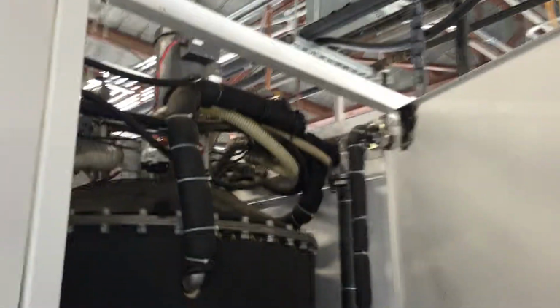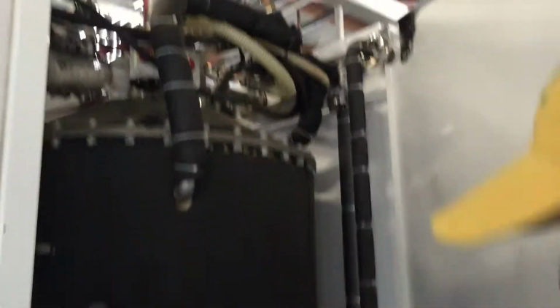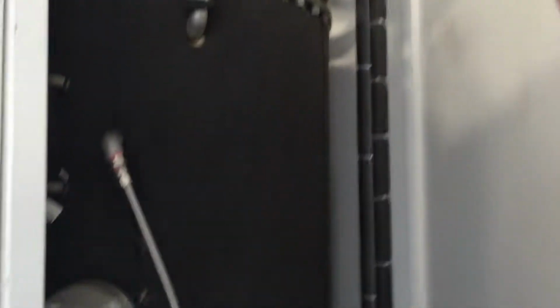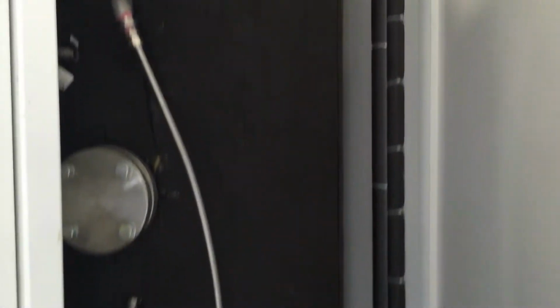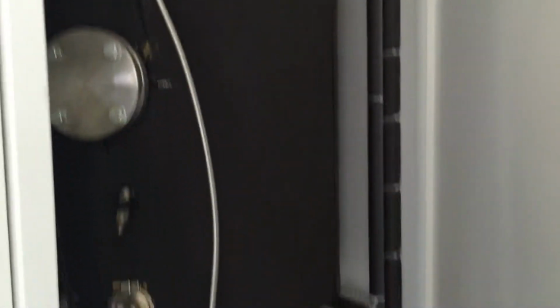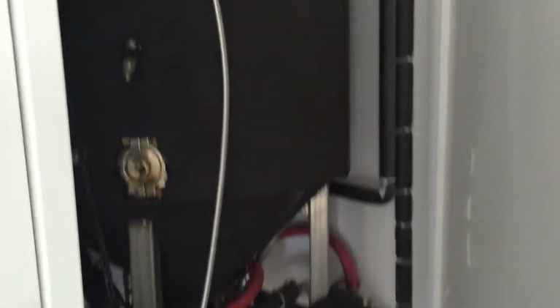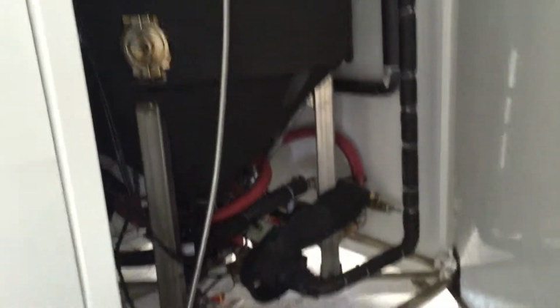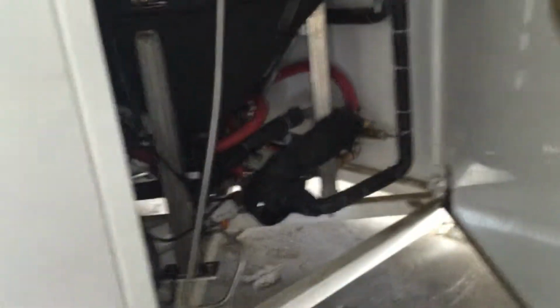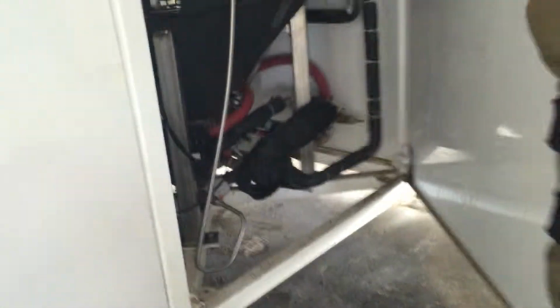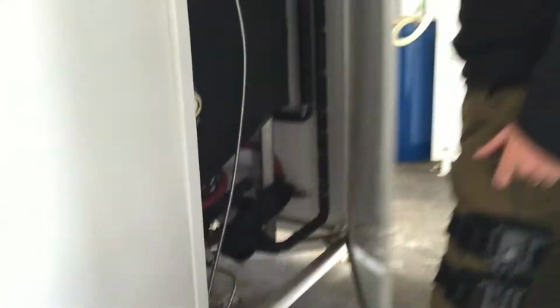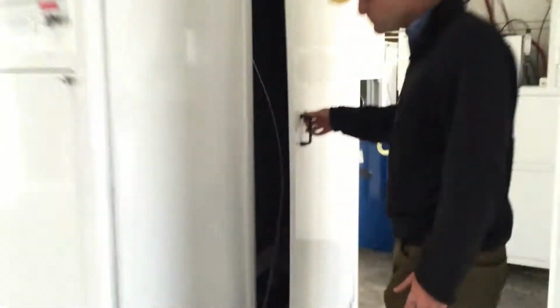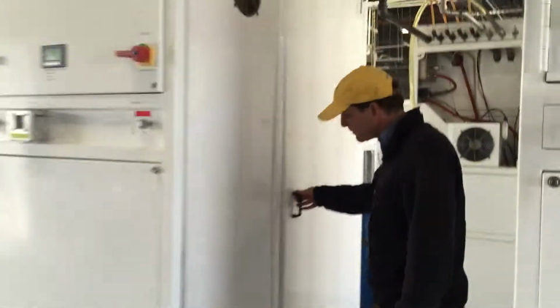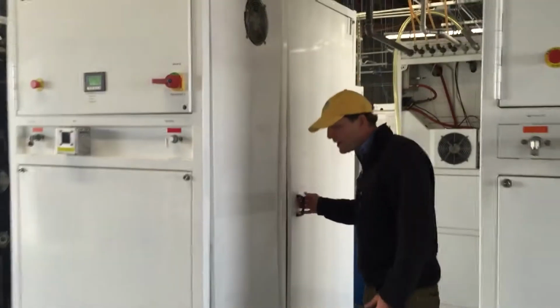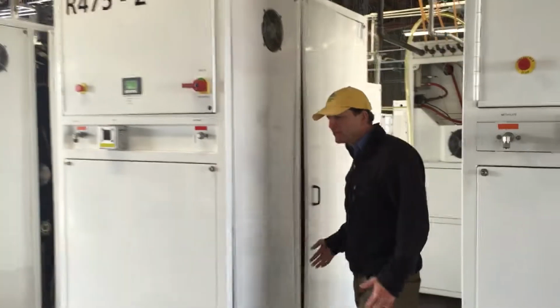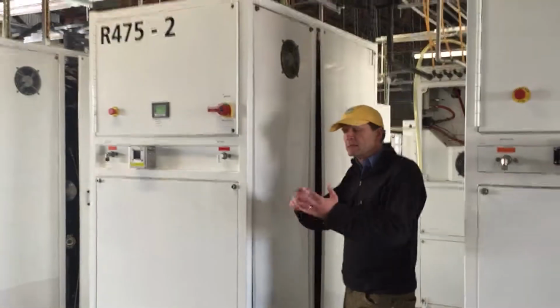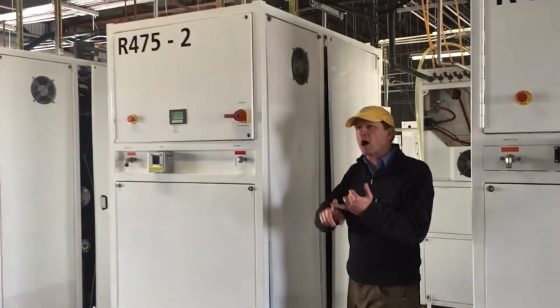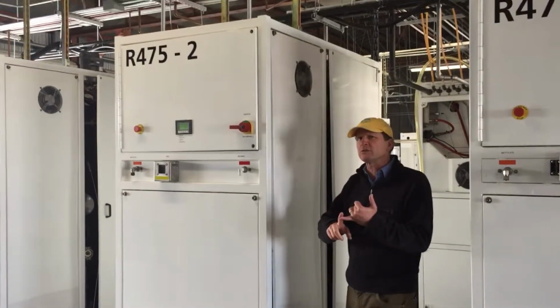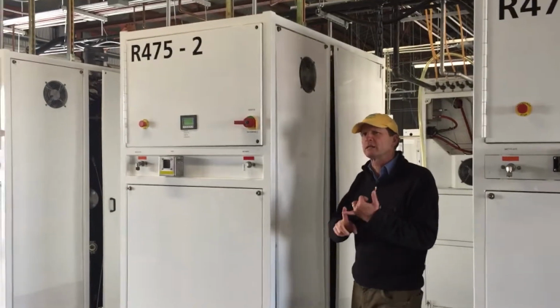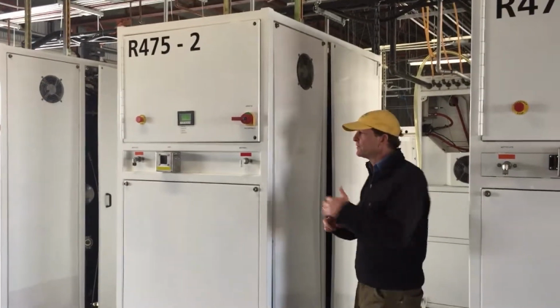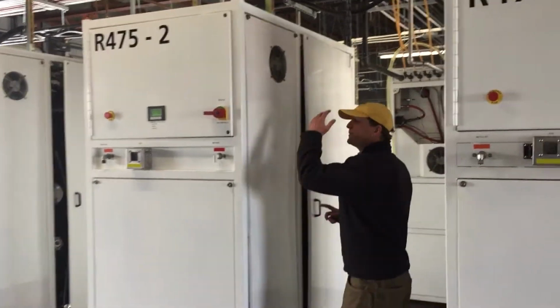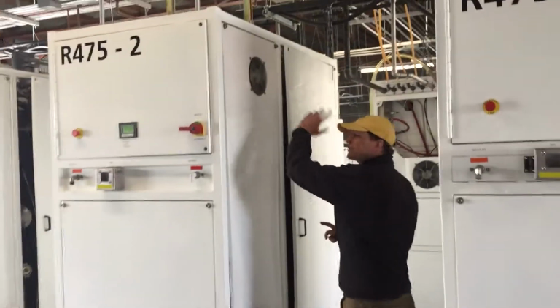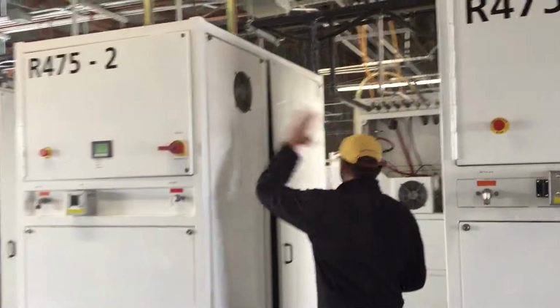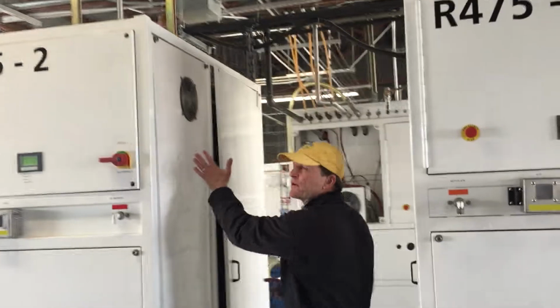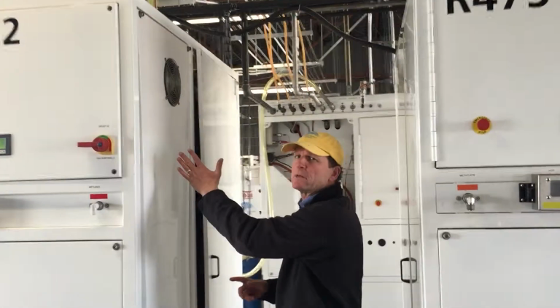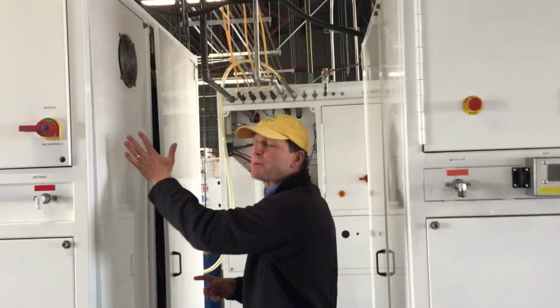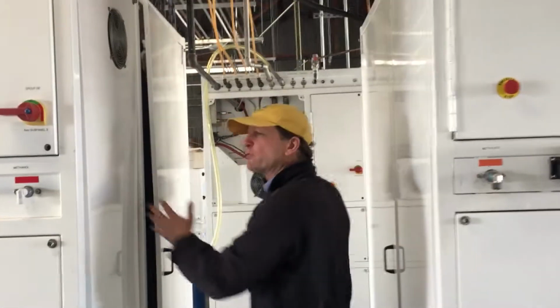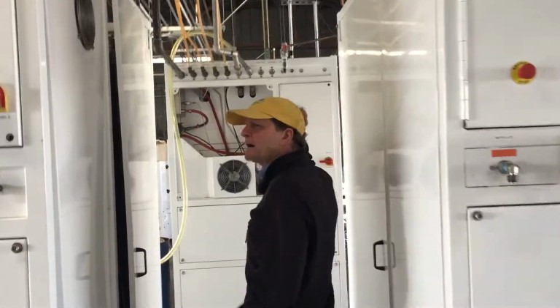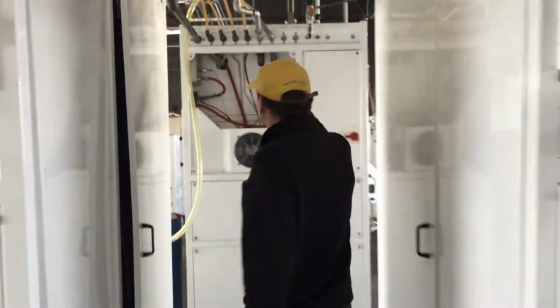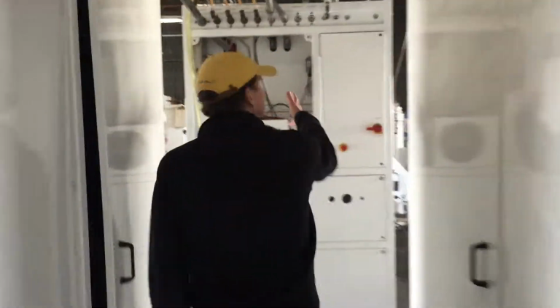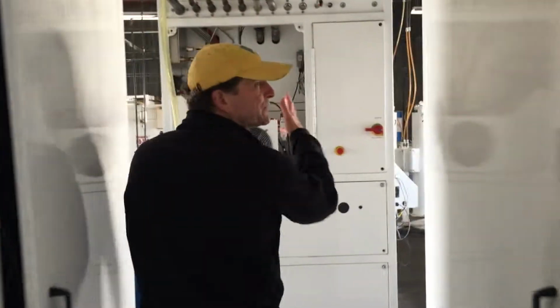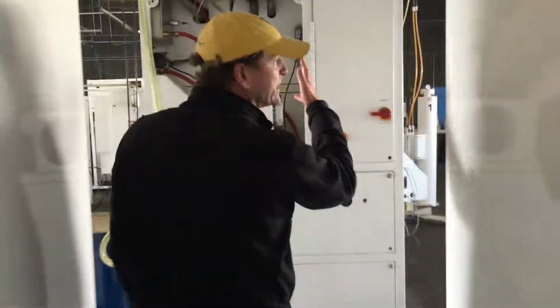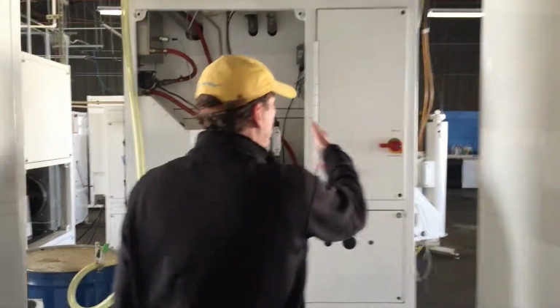This is where the reaction takes place, and after the reaction is done, we have raw biodiesel and glycerin. The glycerin goes off on a reclamation path and the raw biodiesel continues down the facility this way.